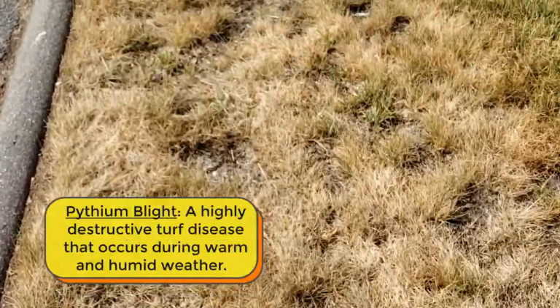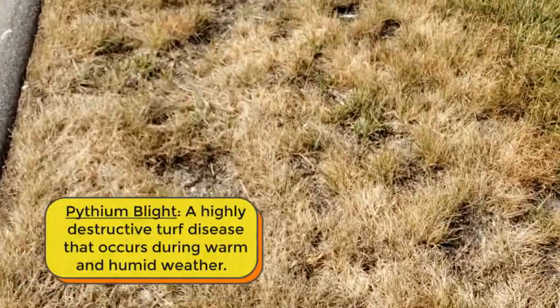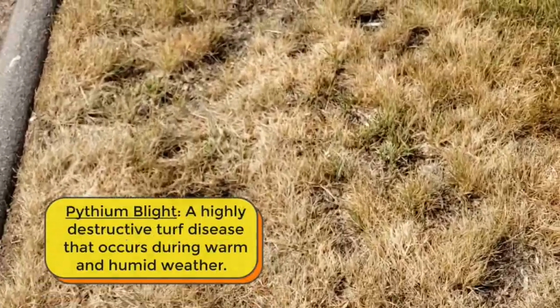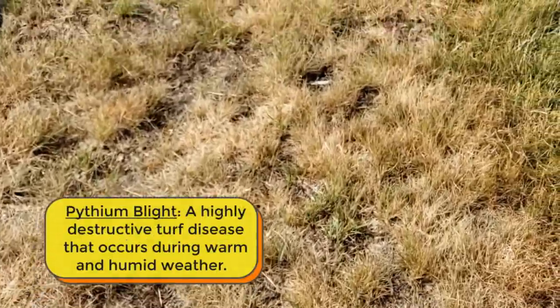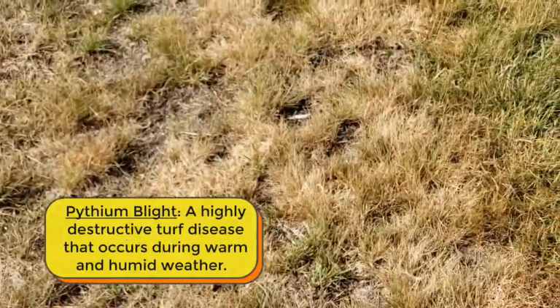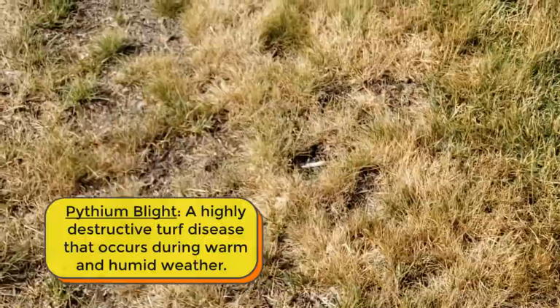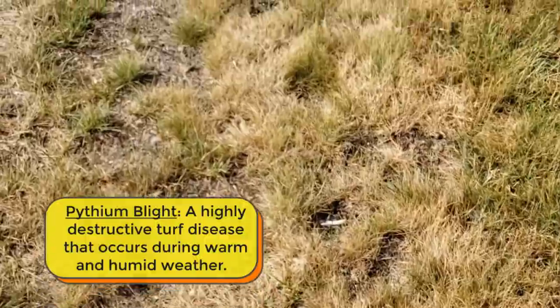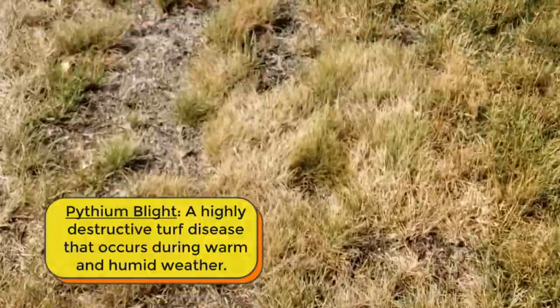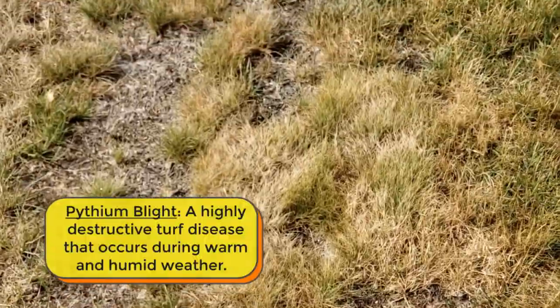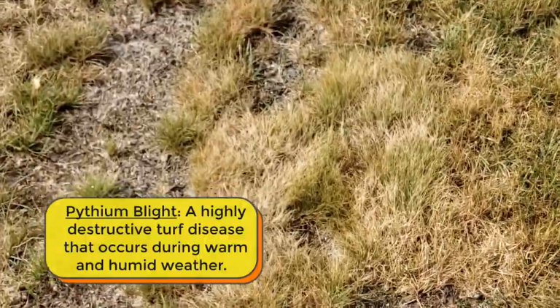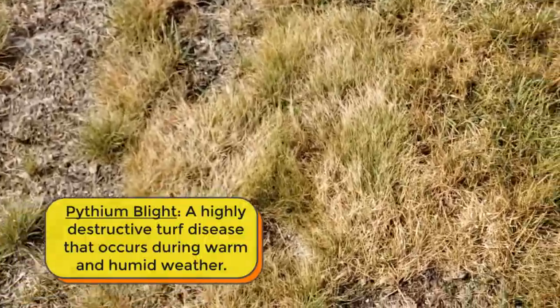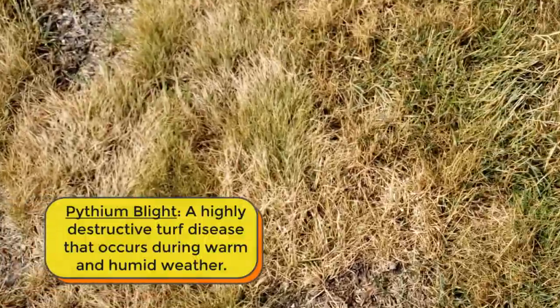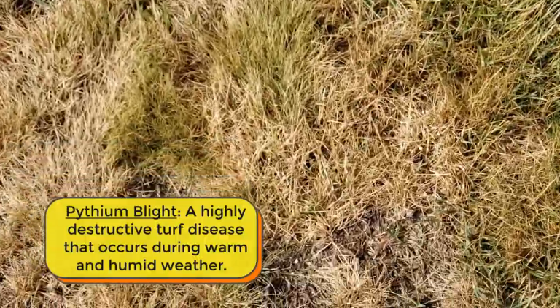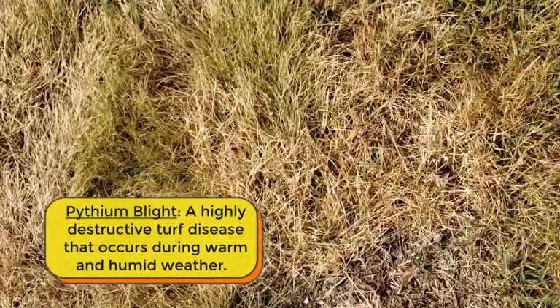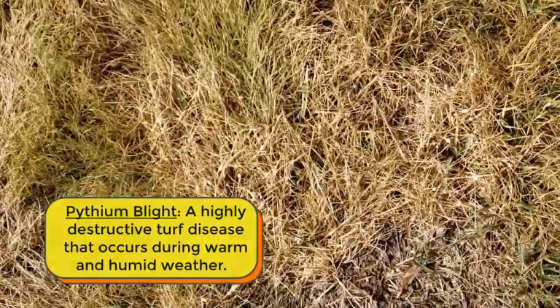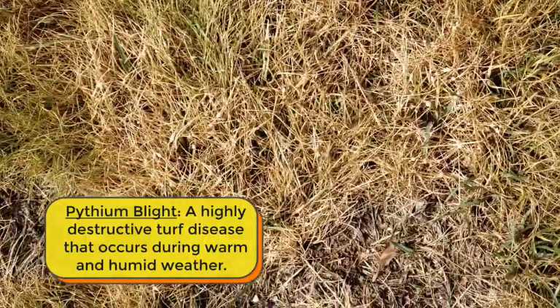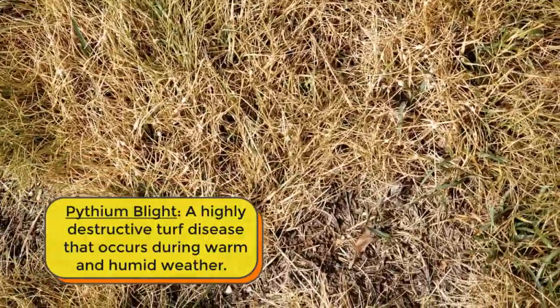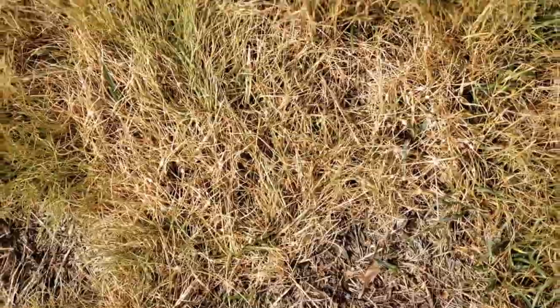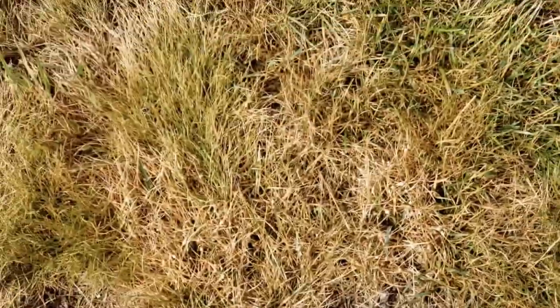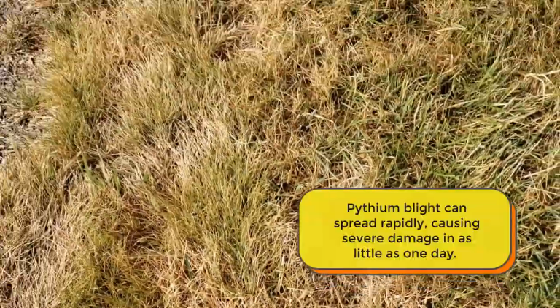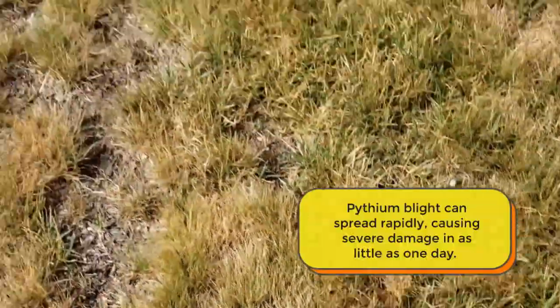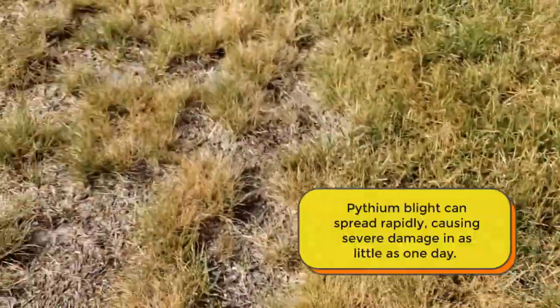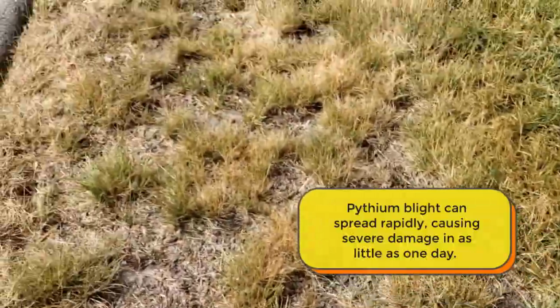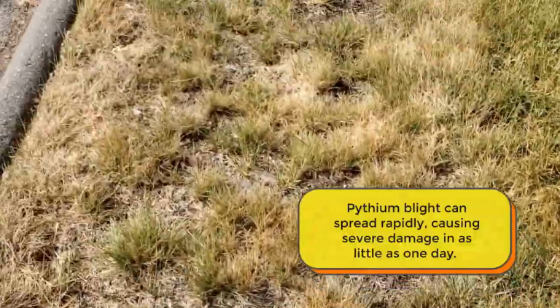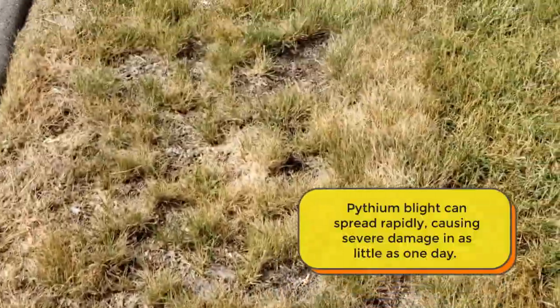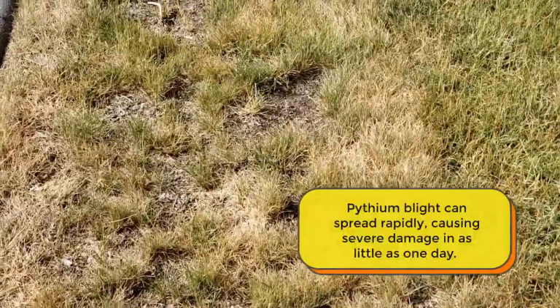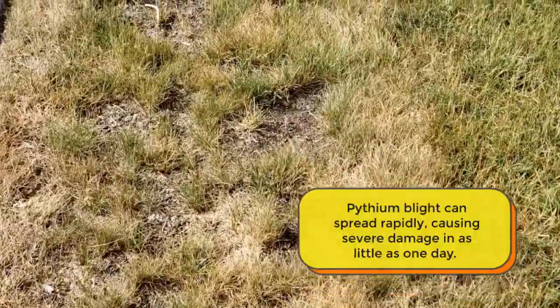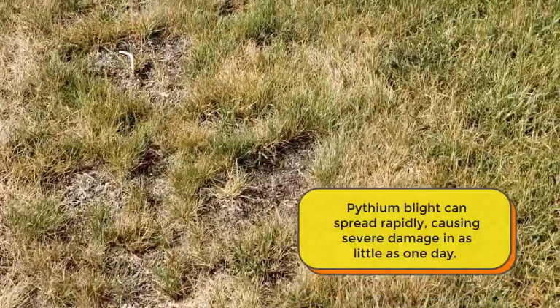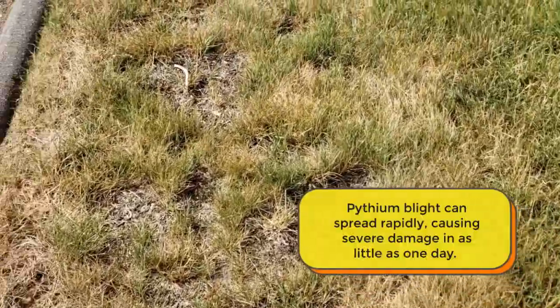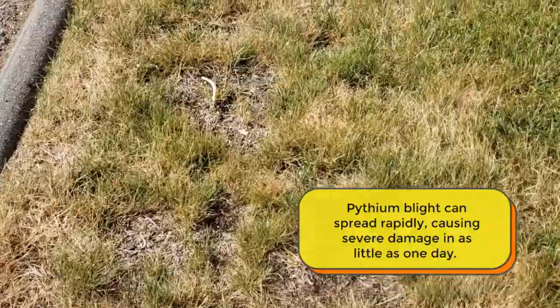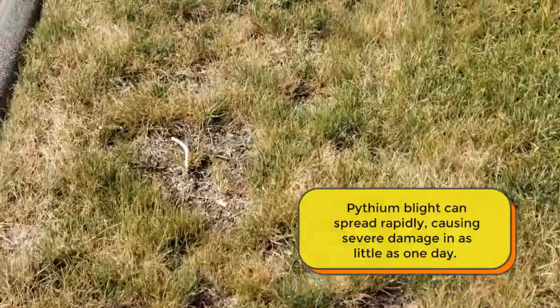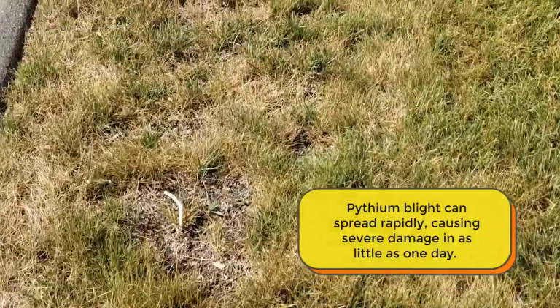Pythium is a root rotting disease and really, for lack of a better term, it's the cancer of our industry. It just kills the lawn pretty quickly and there's no recovery for it just reseeding.